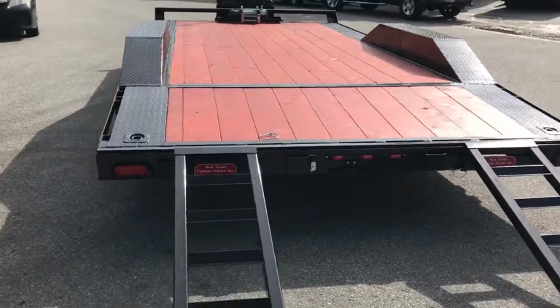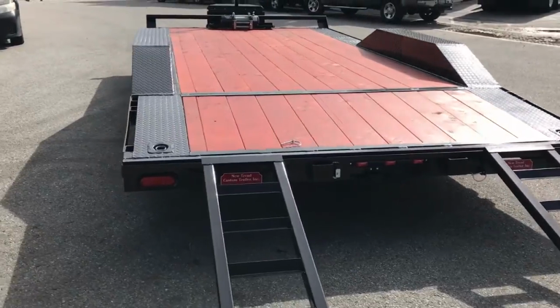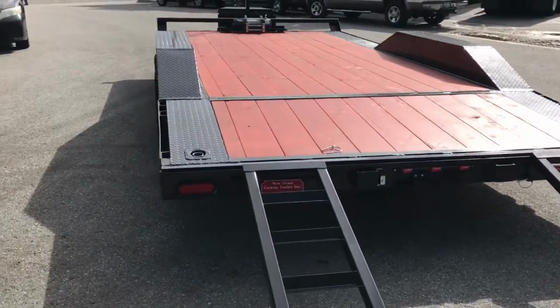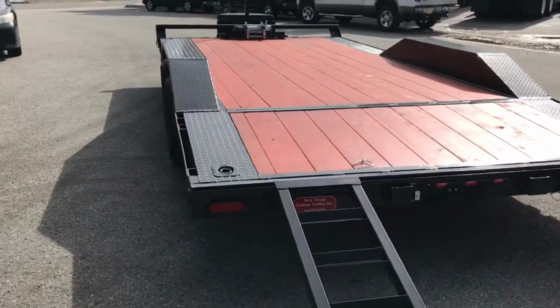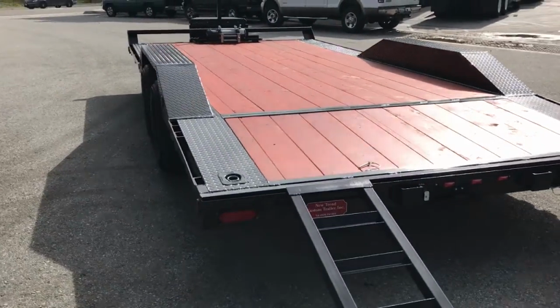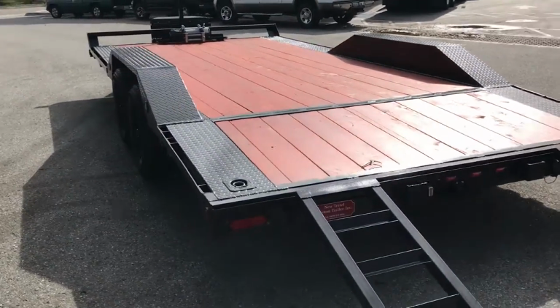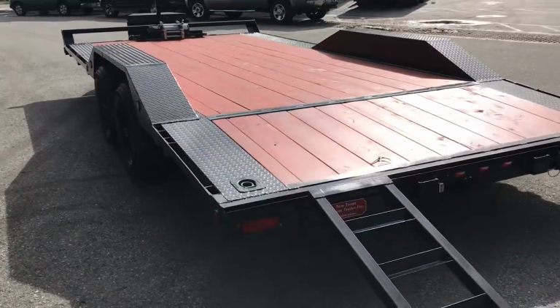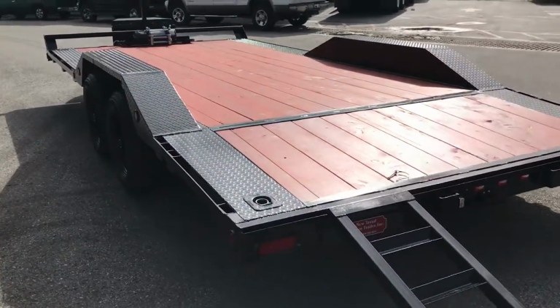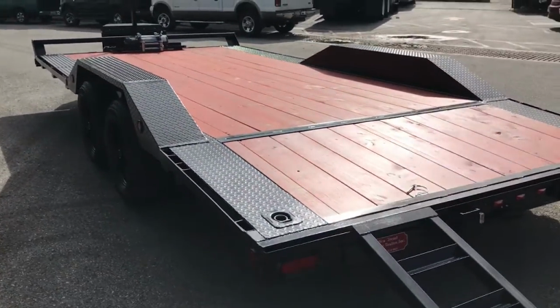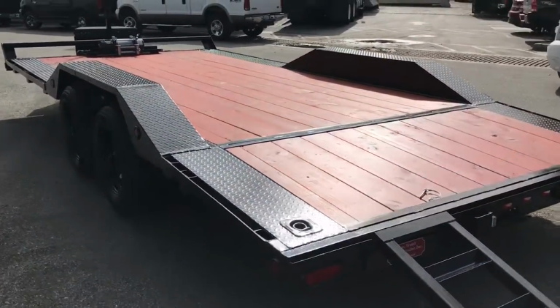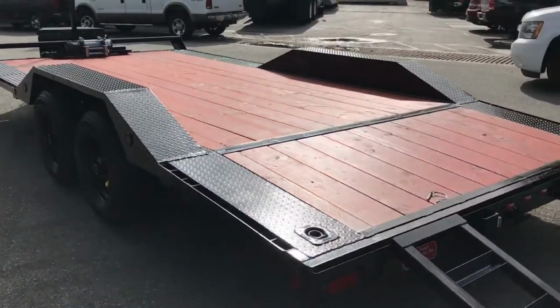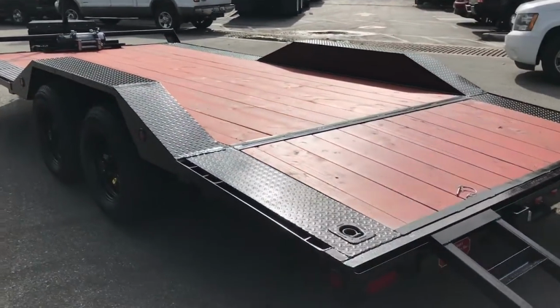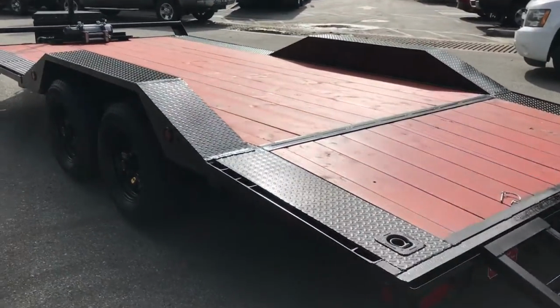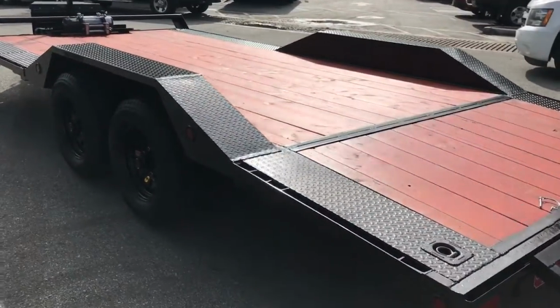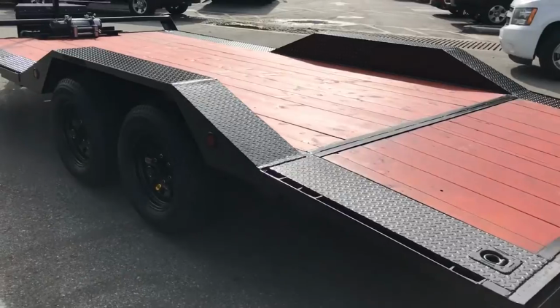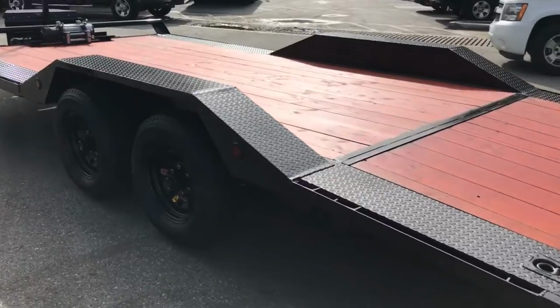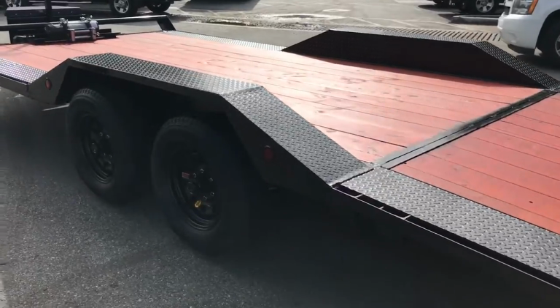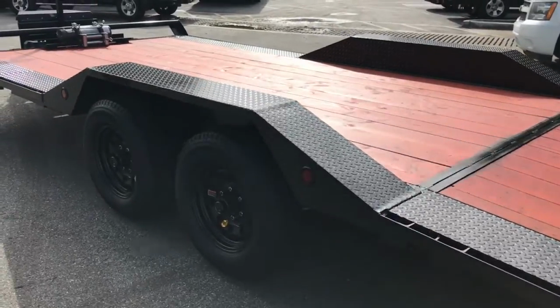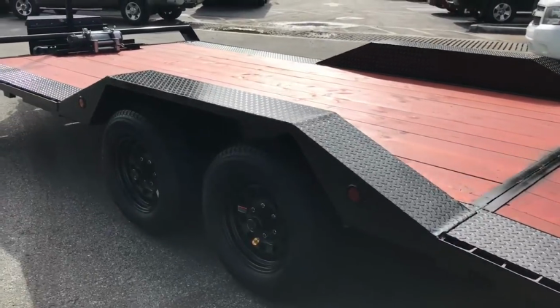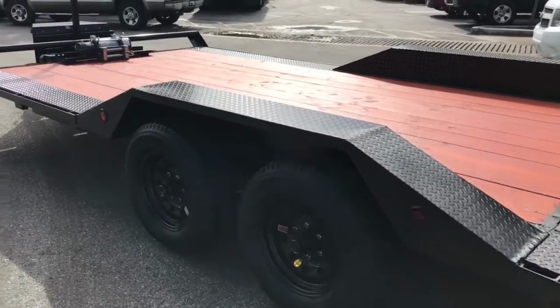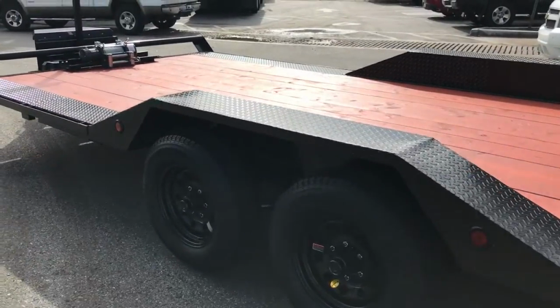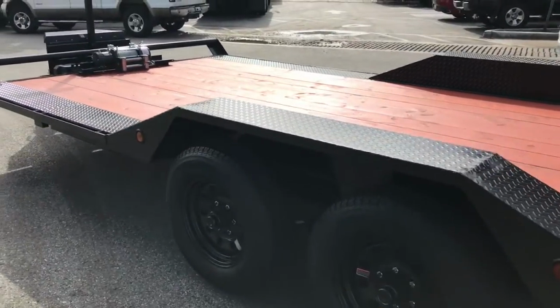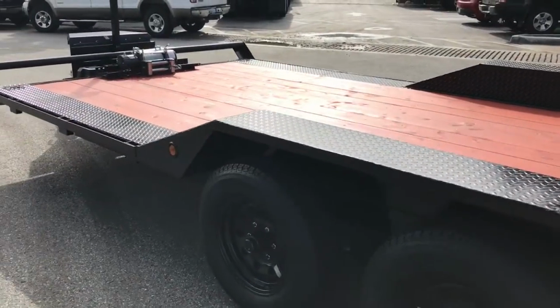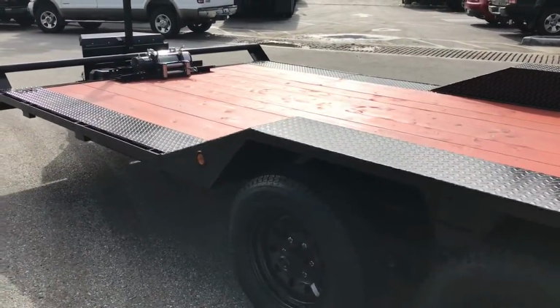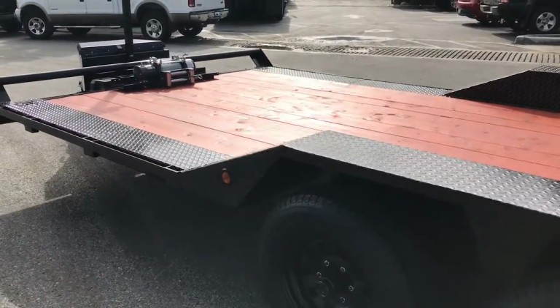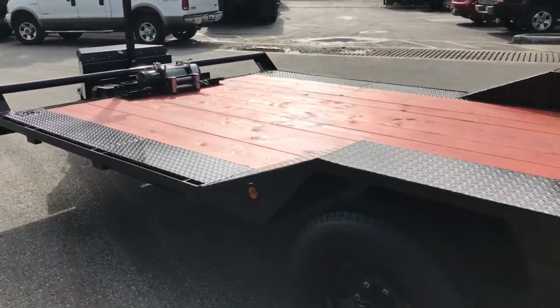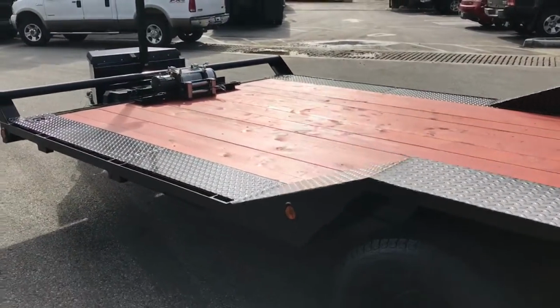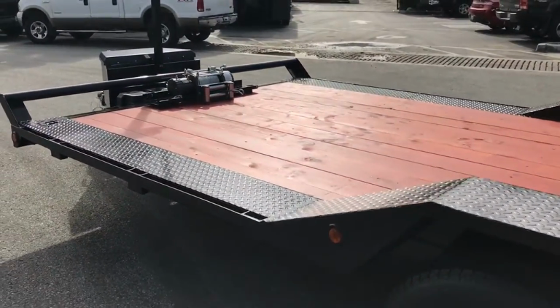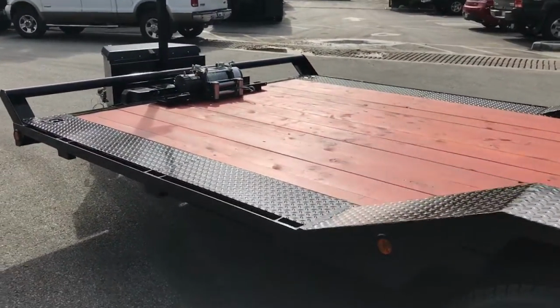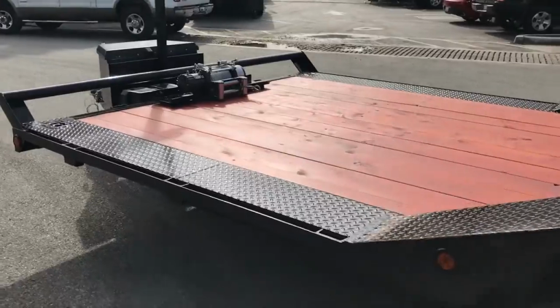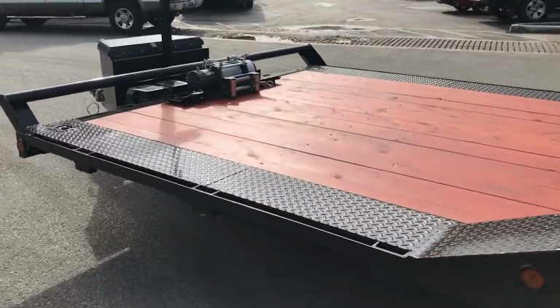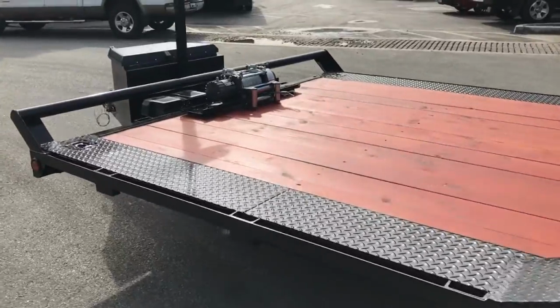So if you're looking for a quality-built trailer, something custom — can't find it out there, you know what you want but you can't find it — let's go, we'll make it happen.